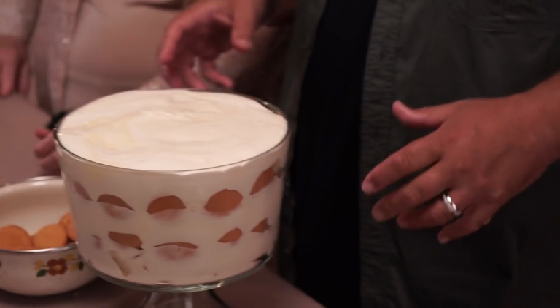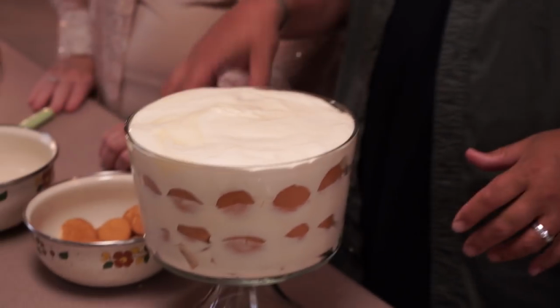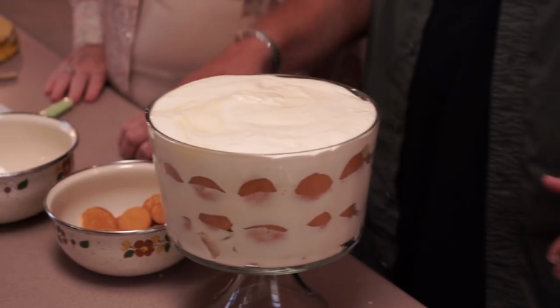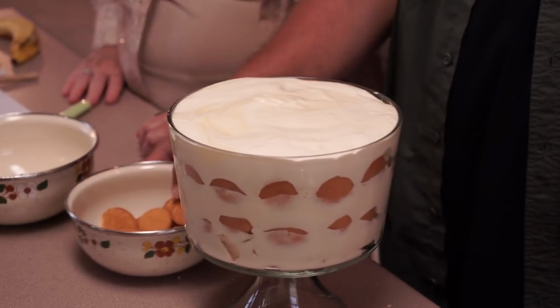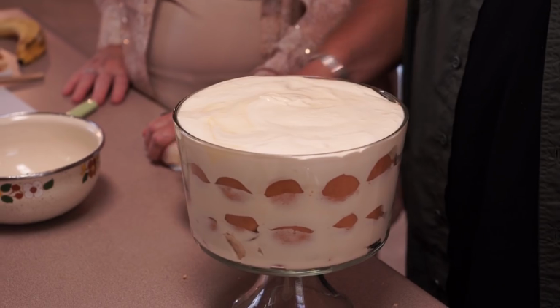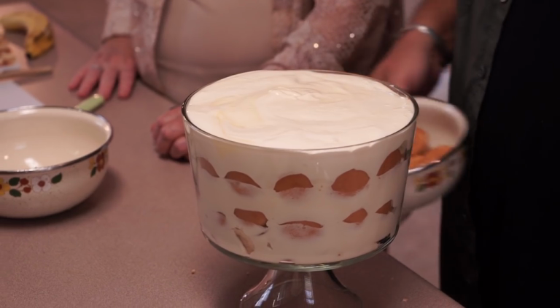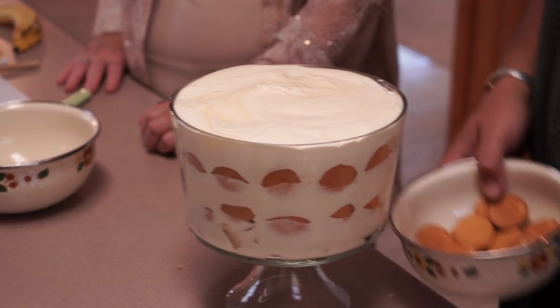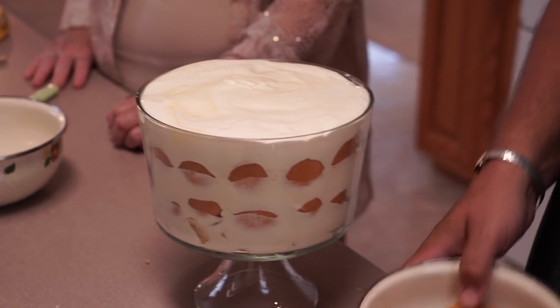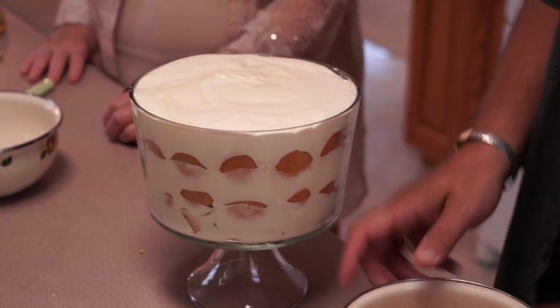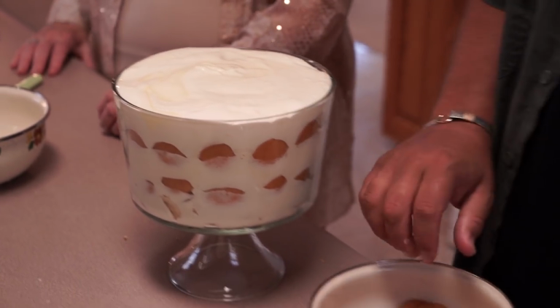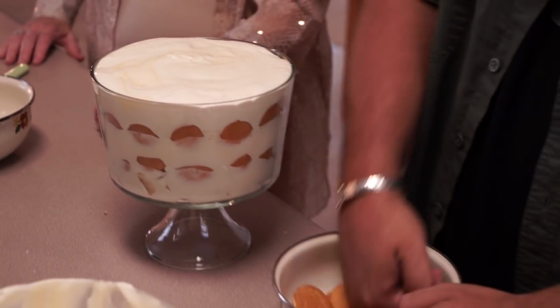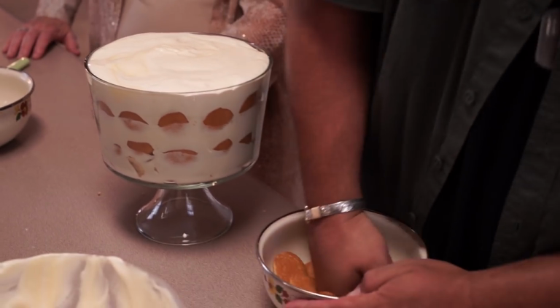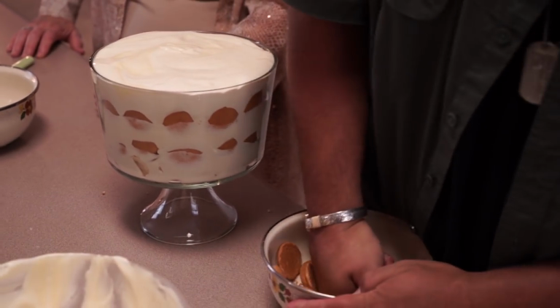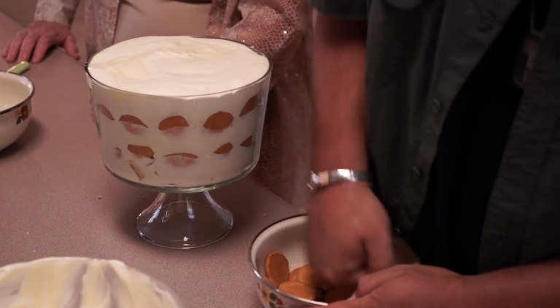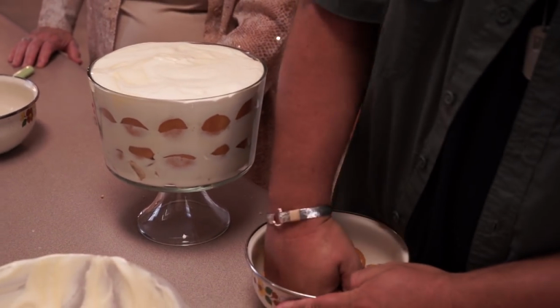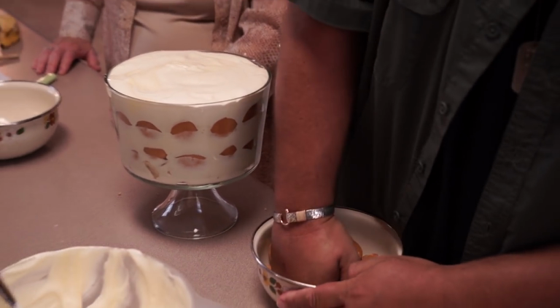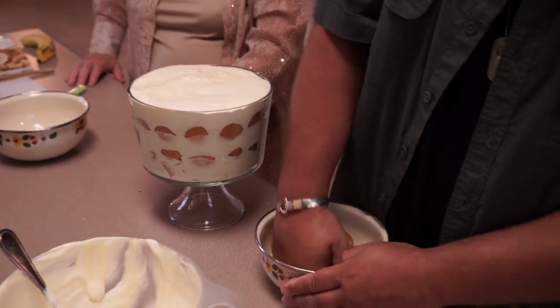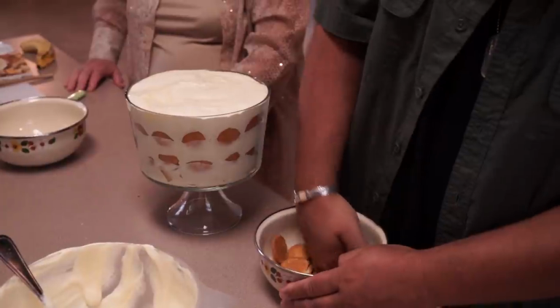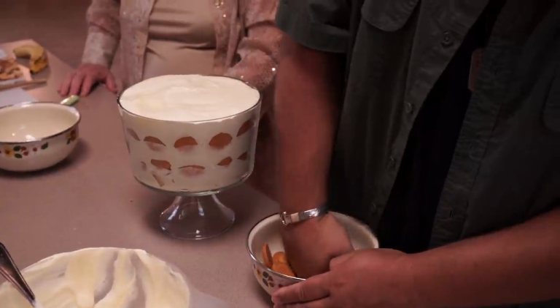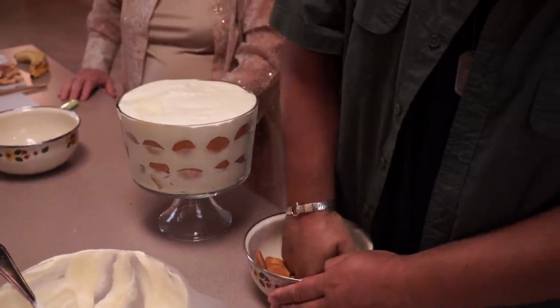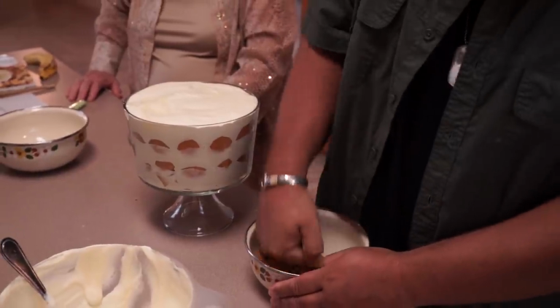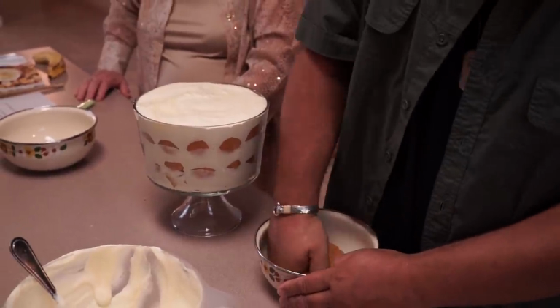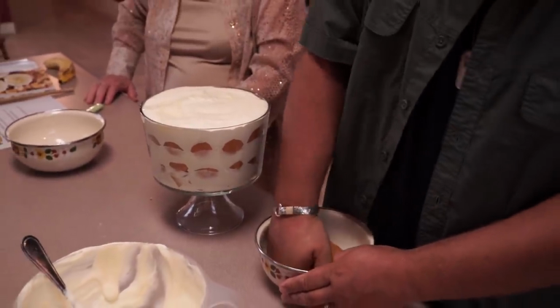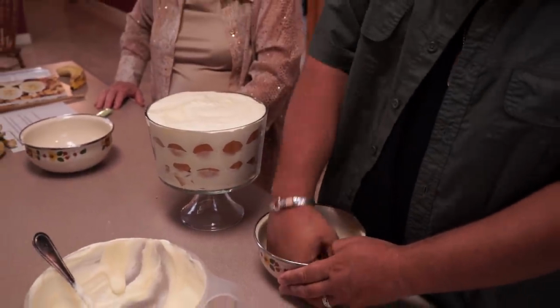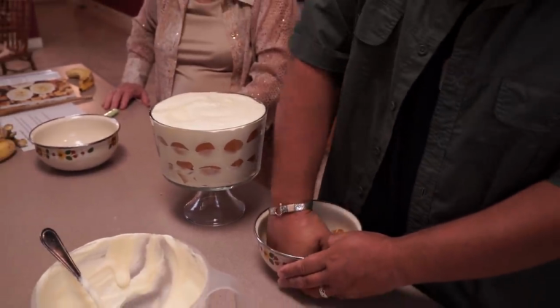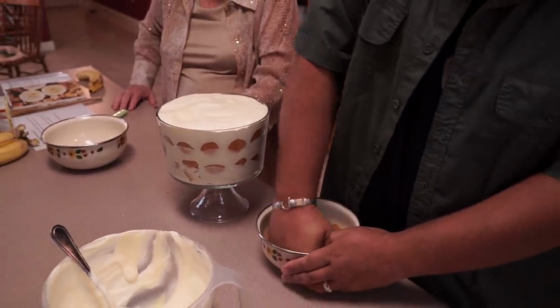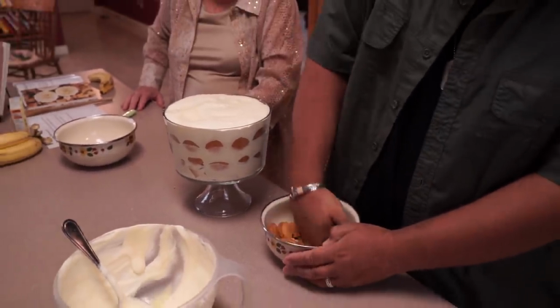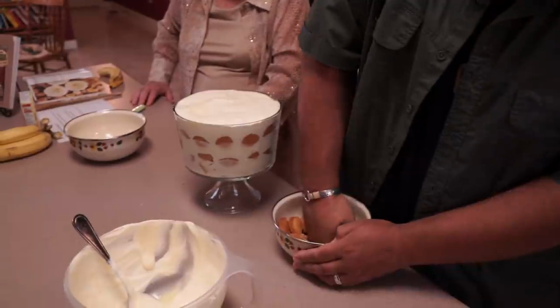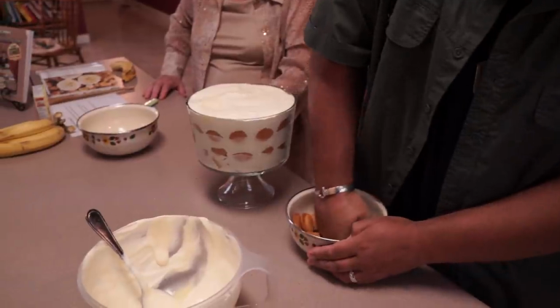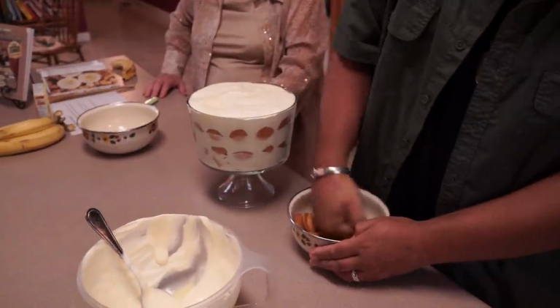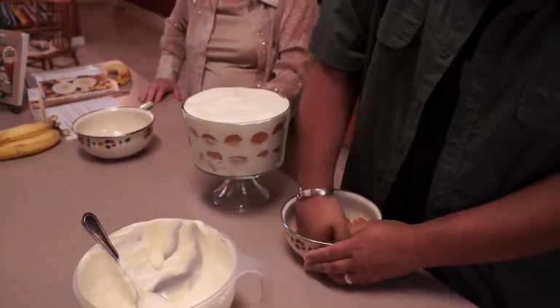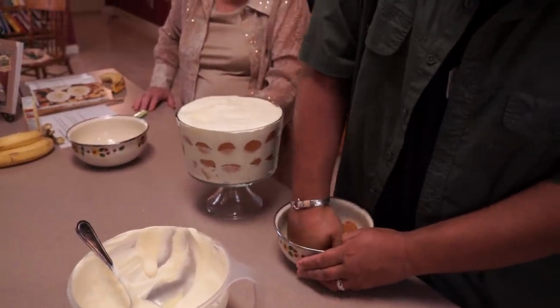So you want me to crush these down? Right, really fine. You don't have to do the whole thing — just a few to make it look pretty on top. I'm going to crush the whole thing down.